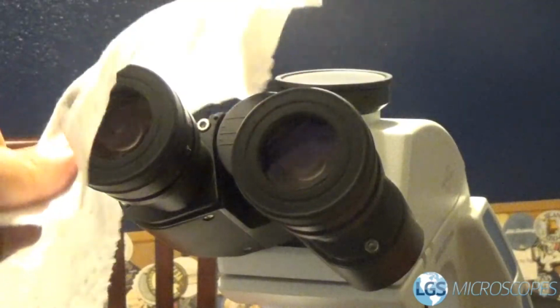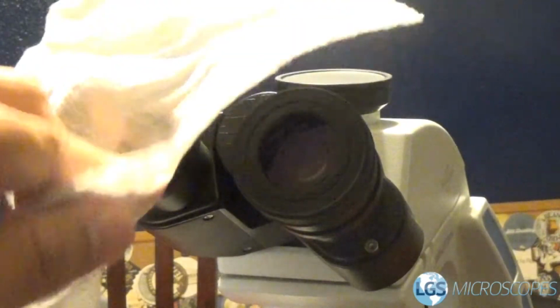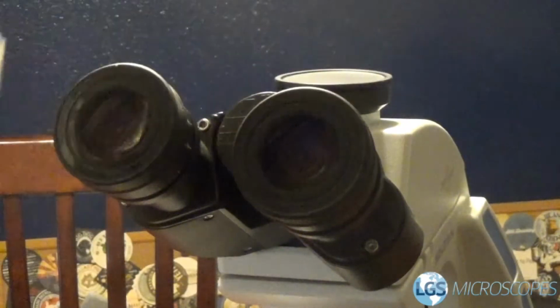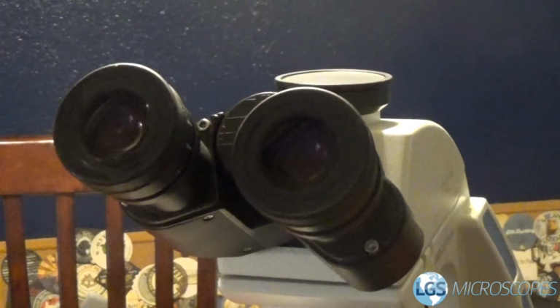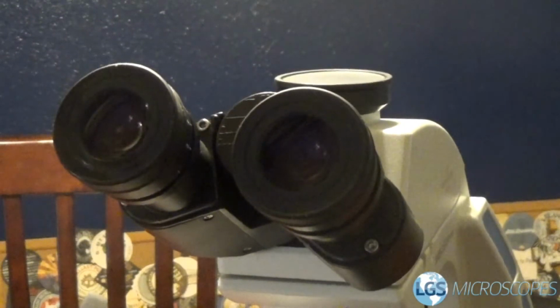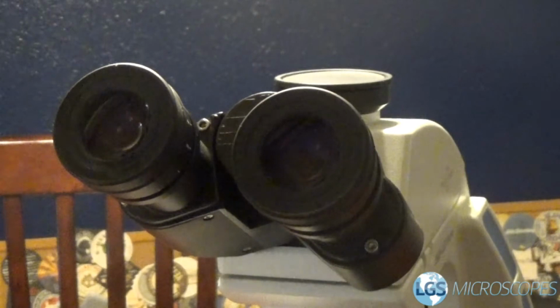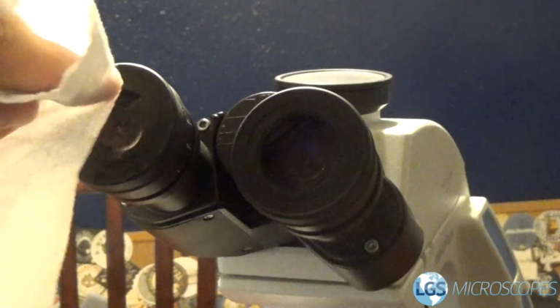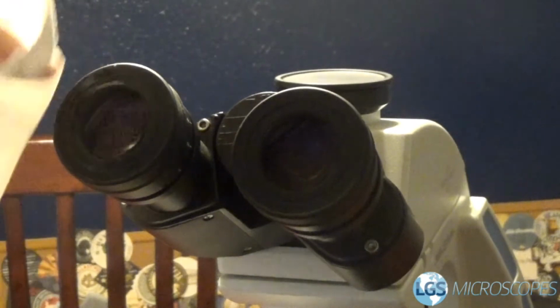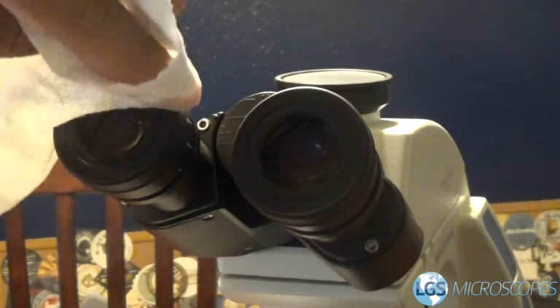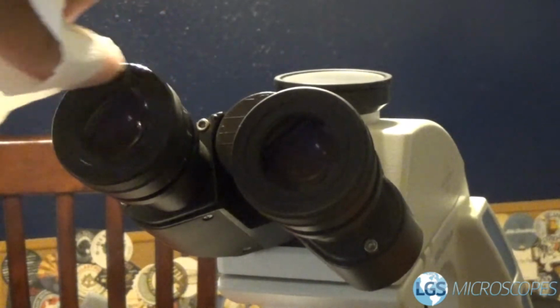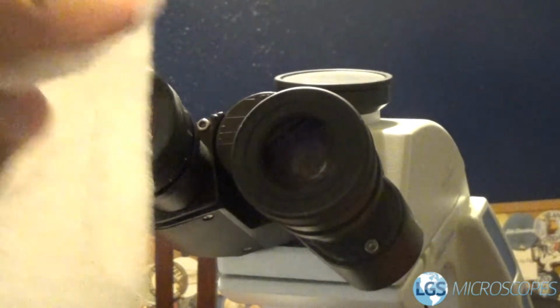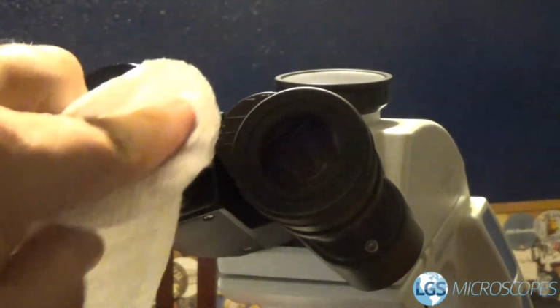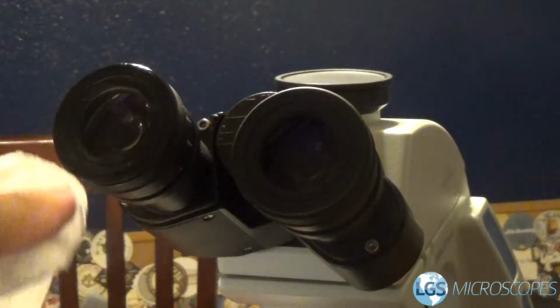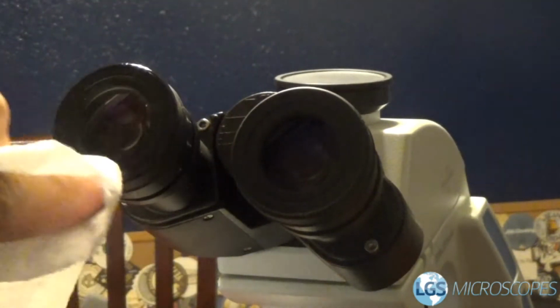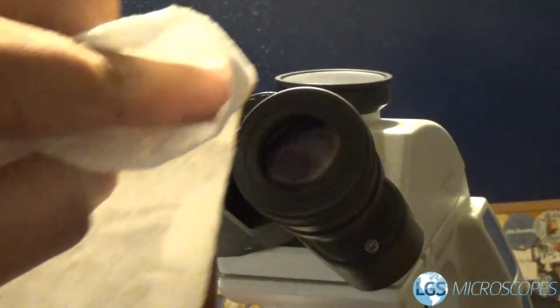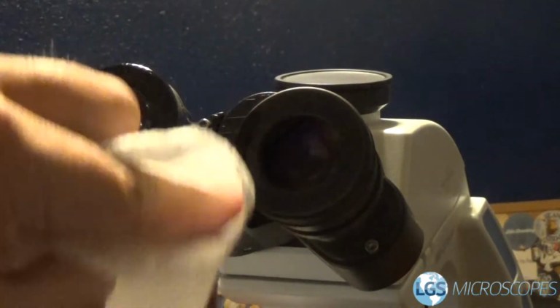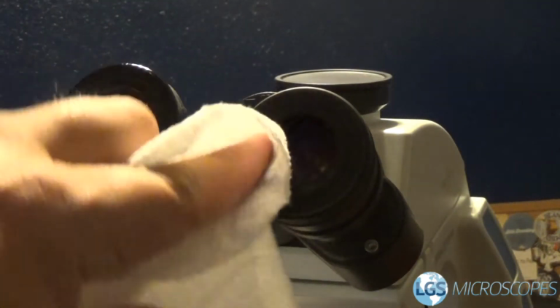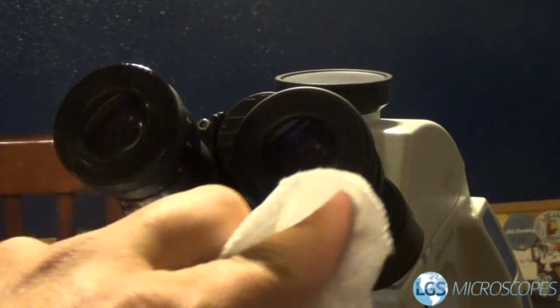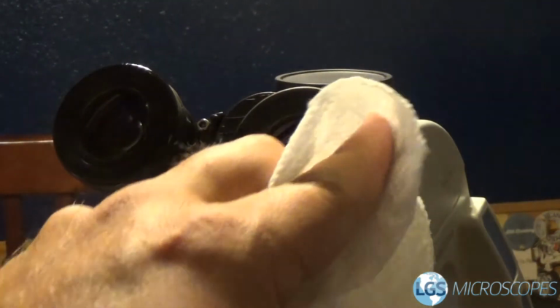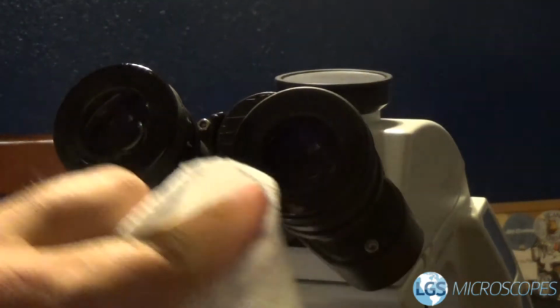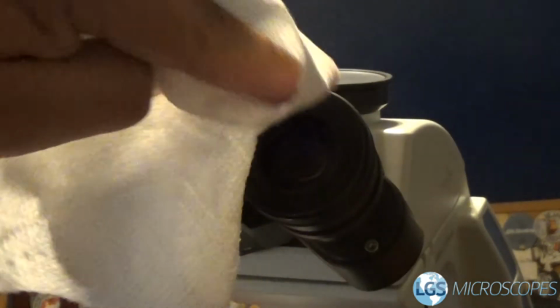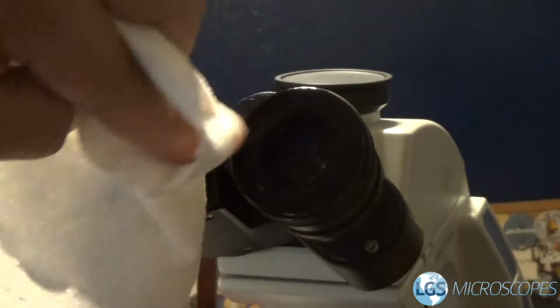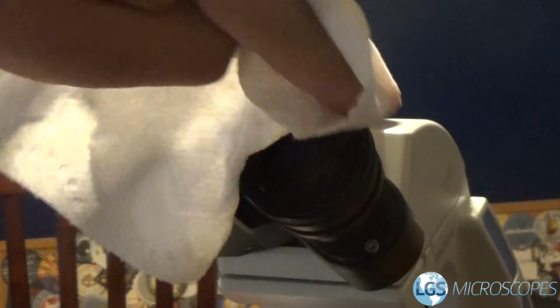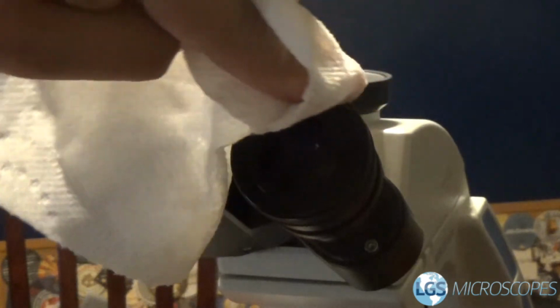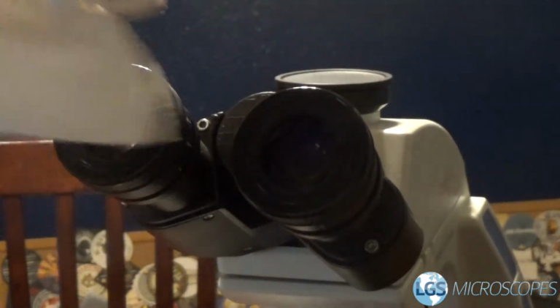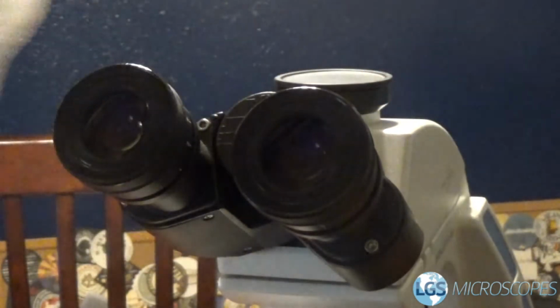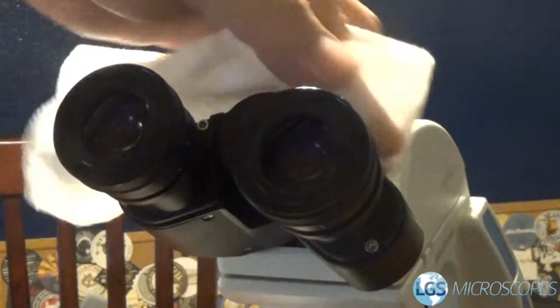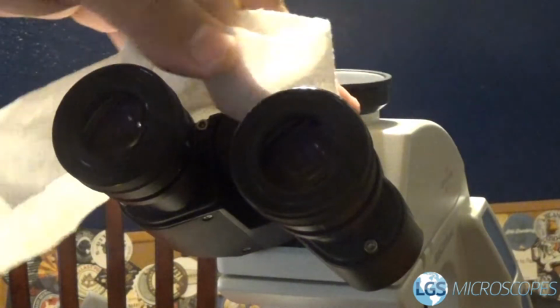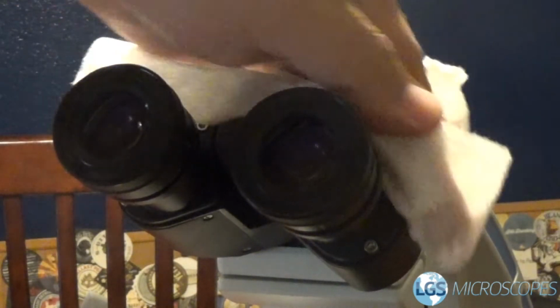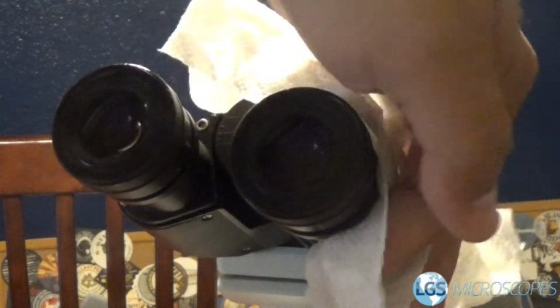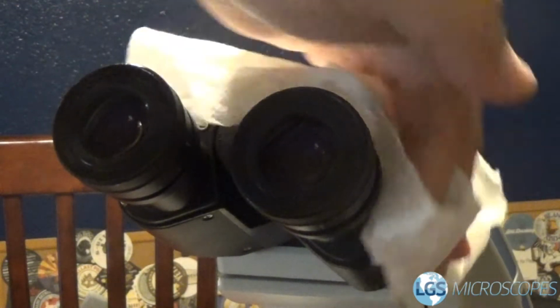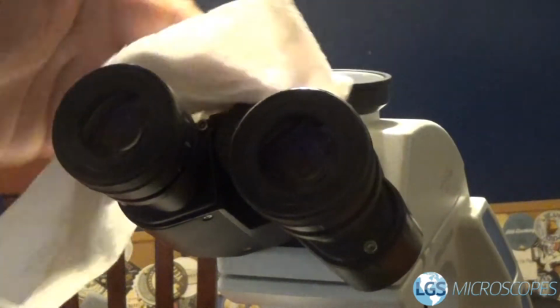And then we're going to probably grab our eyepieces next. So we want to just wipe the surface of this down, and you can easily do it without touching the lenses and smudging the lenses.